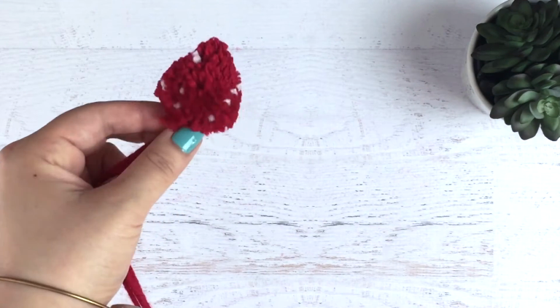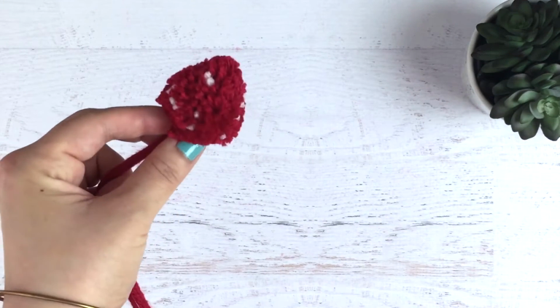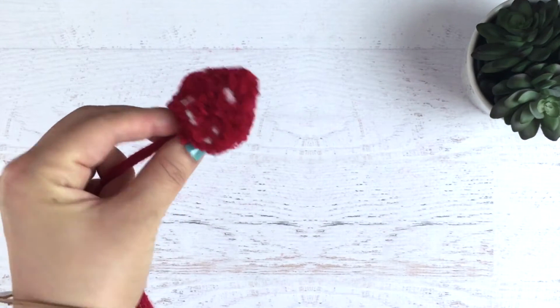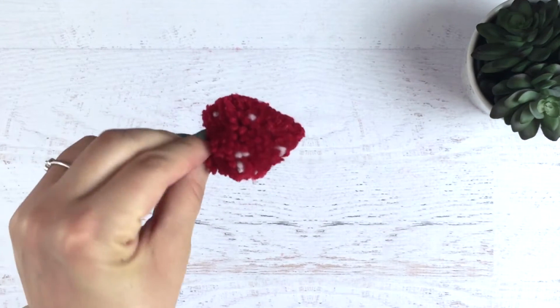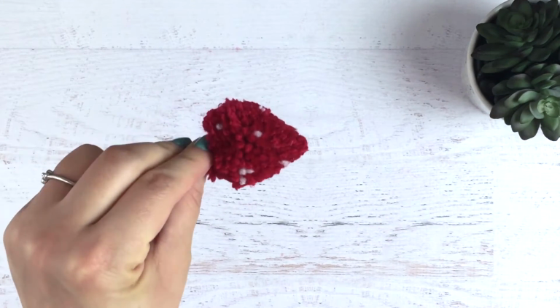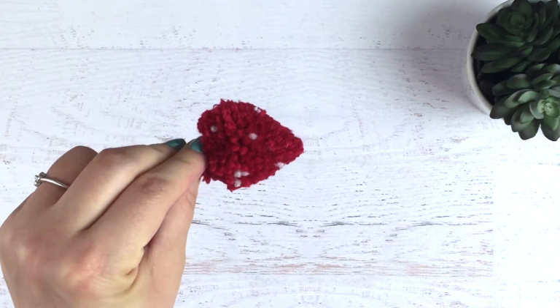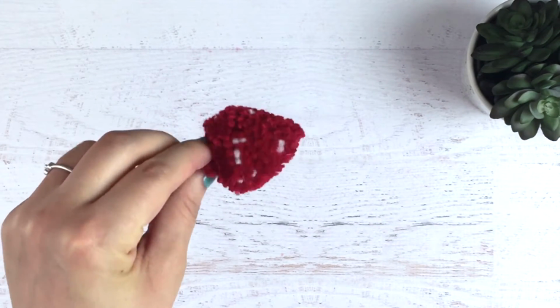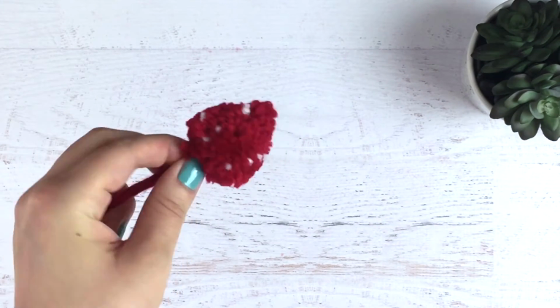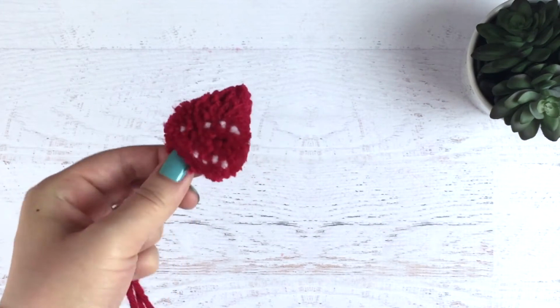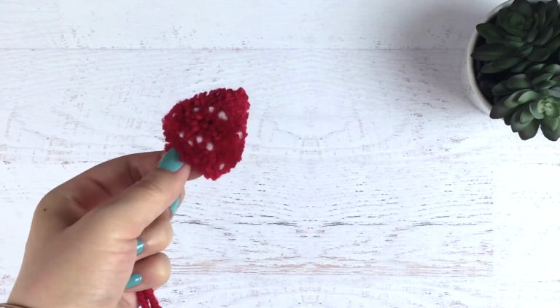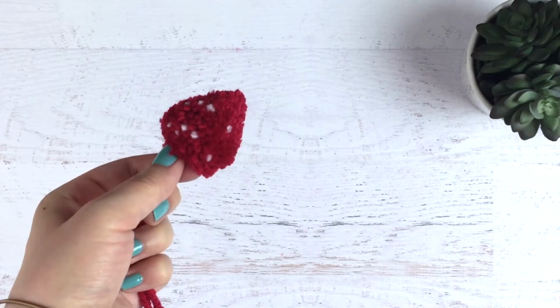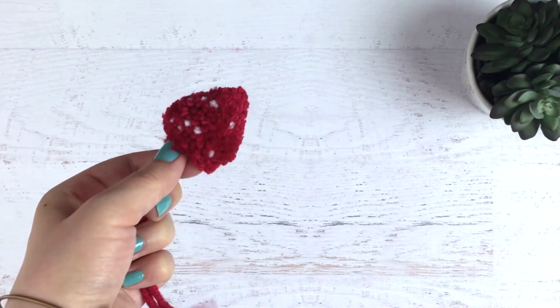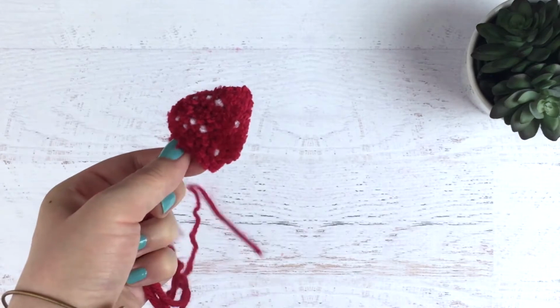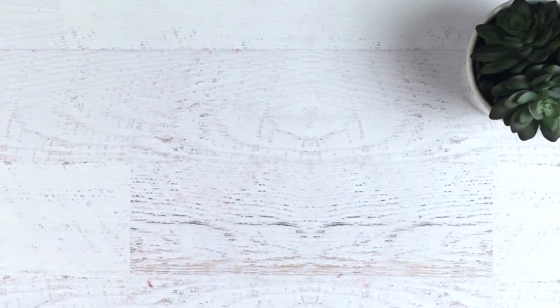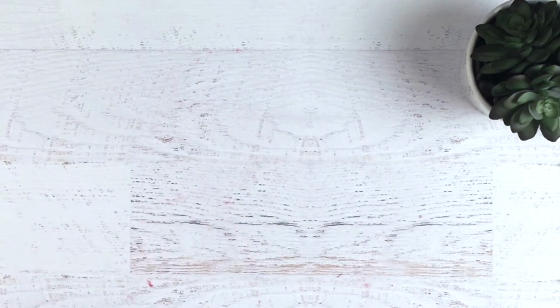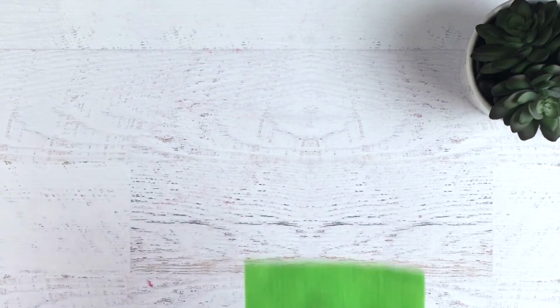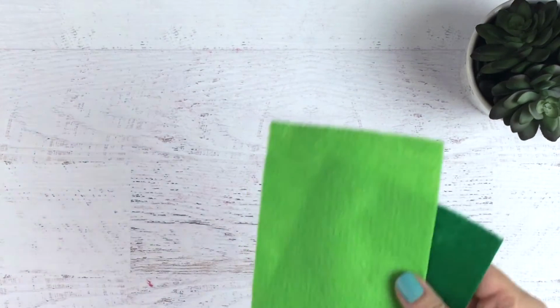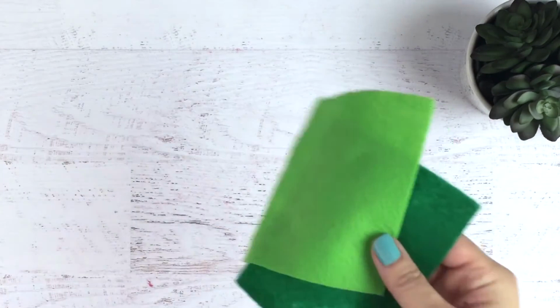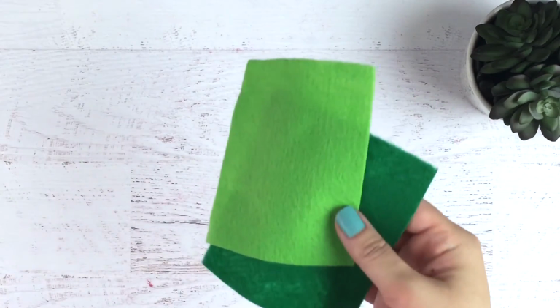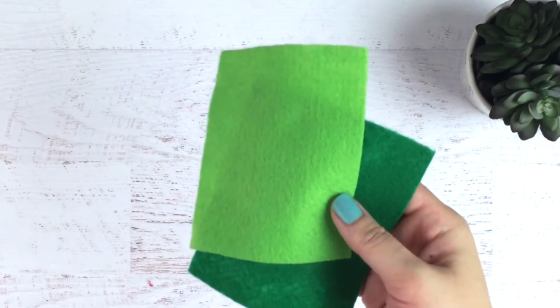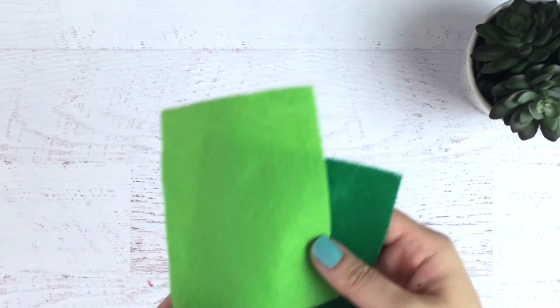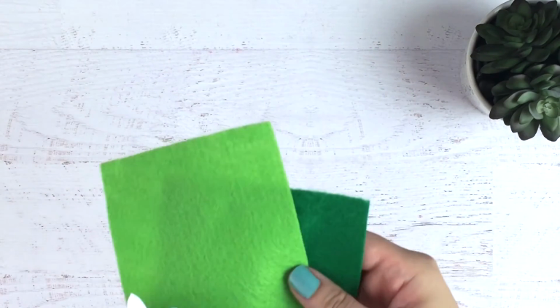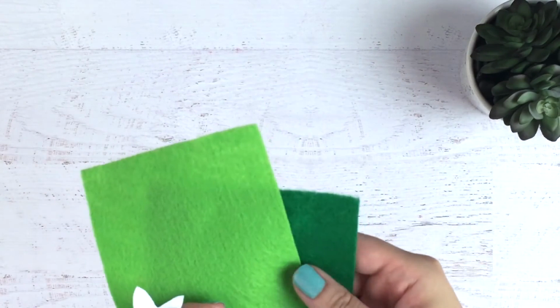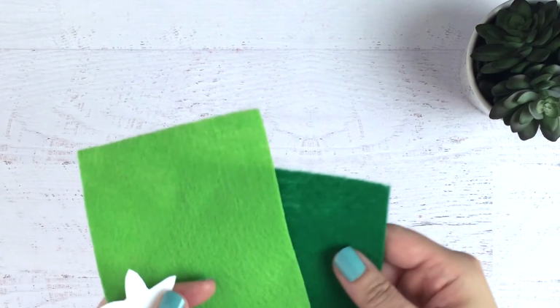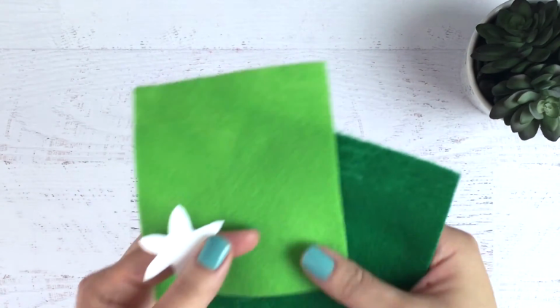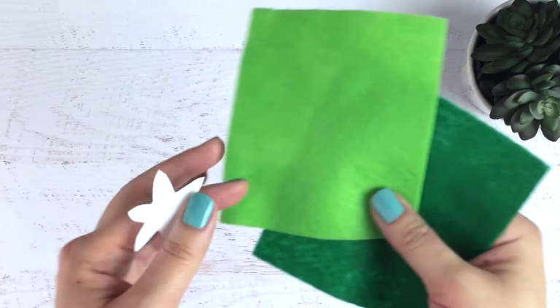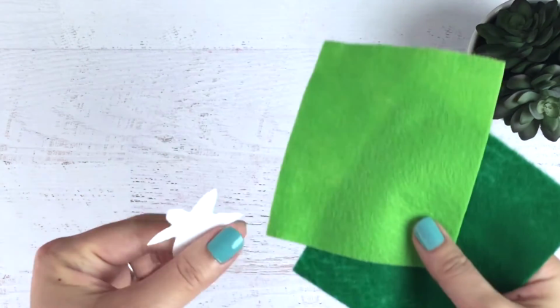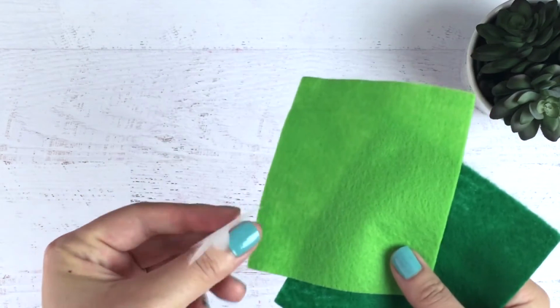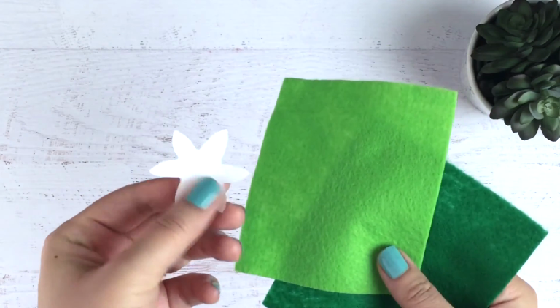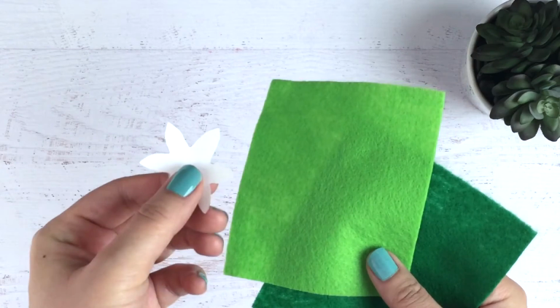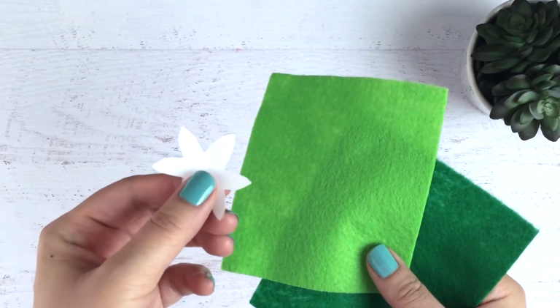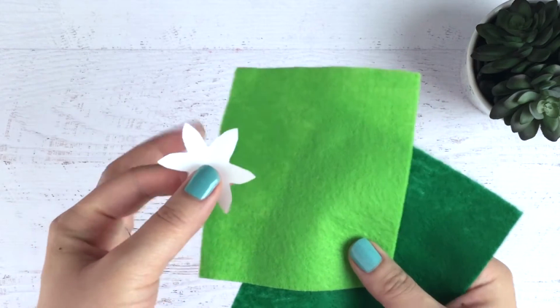Once you have it looking the way you want, we're going to move on to the stem. I have two different colors of felt here, but I just decided to go with the light green.